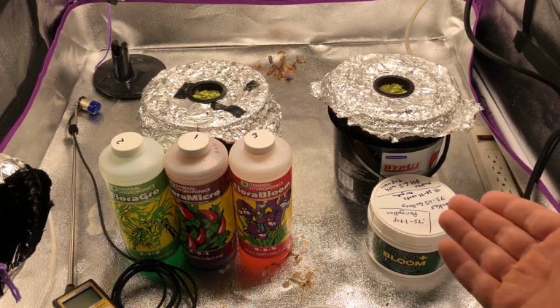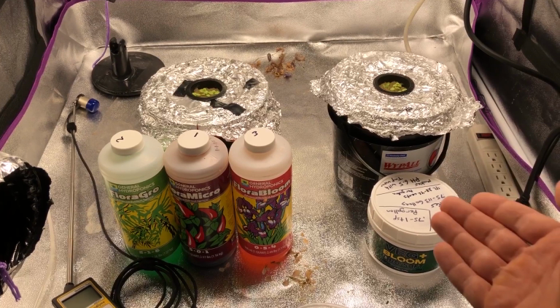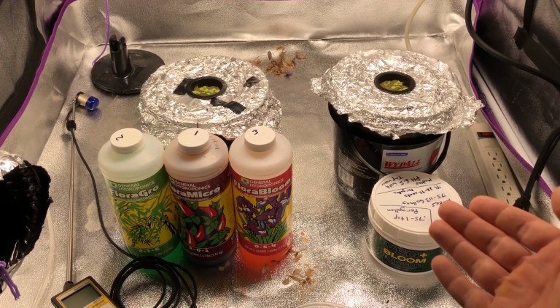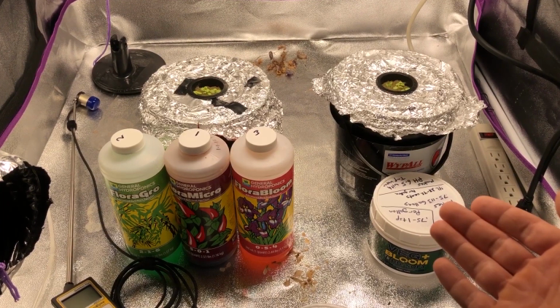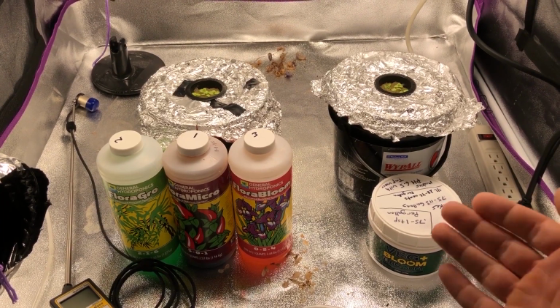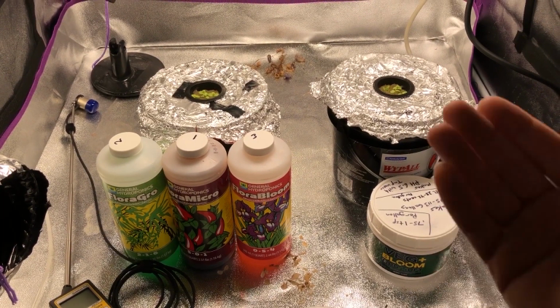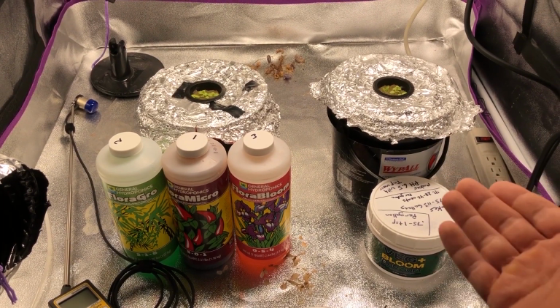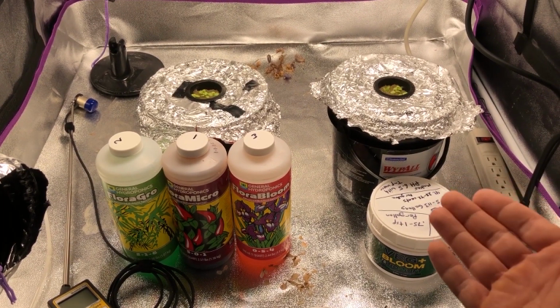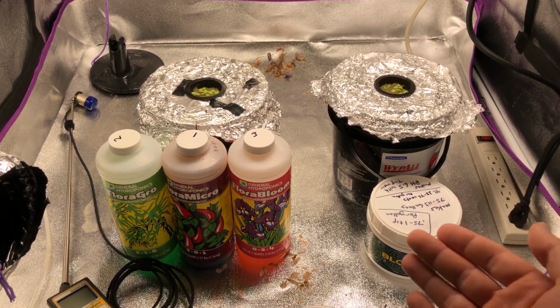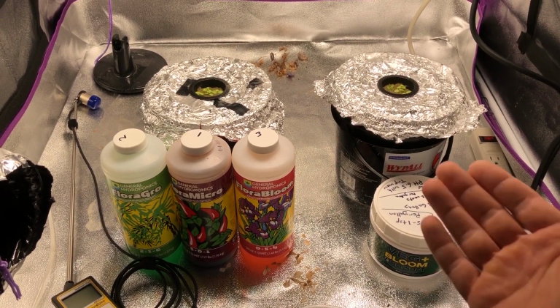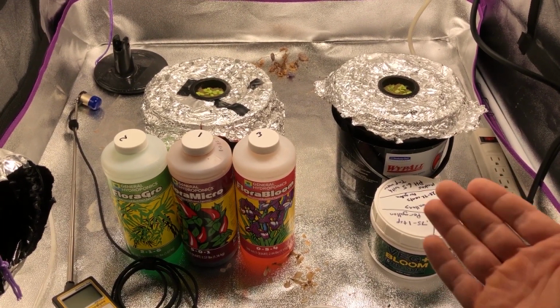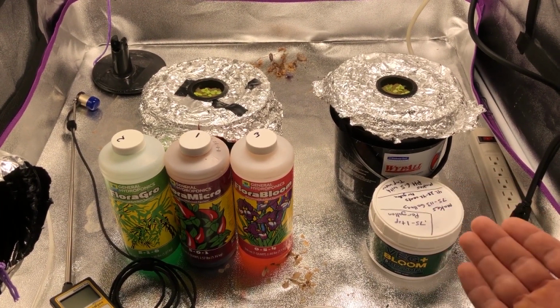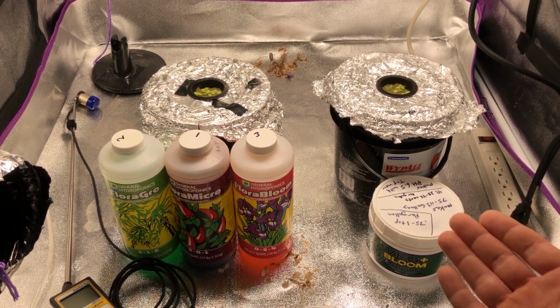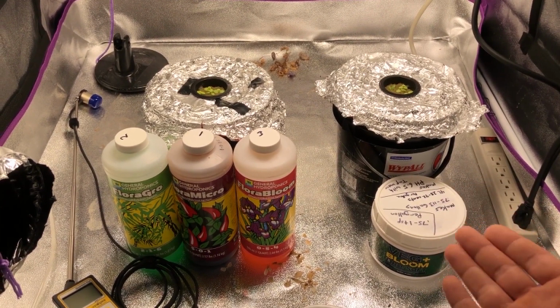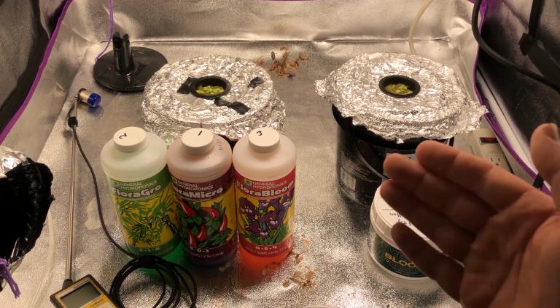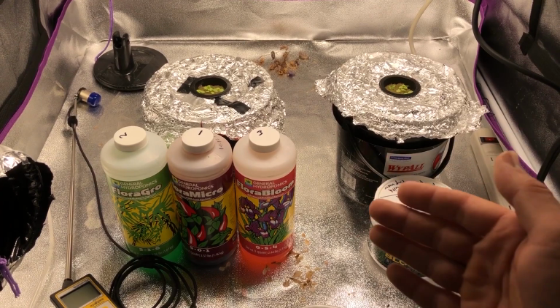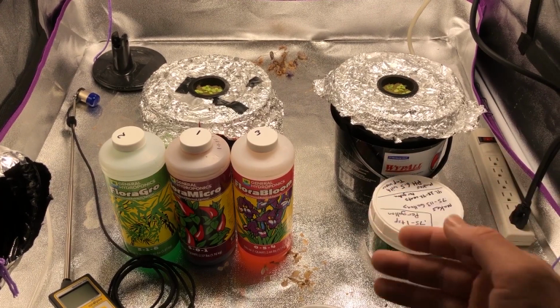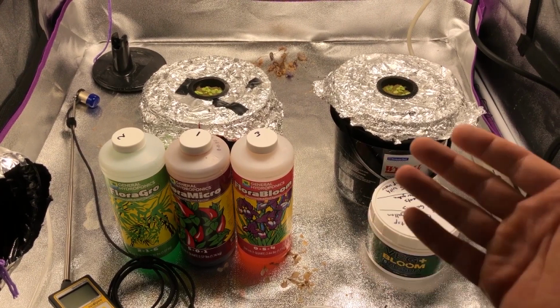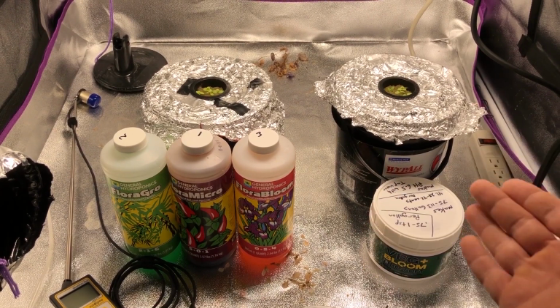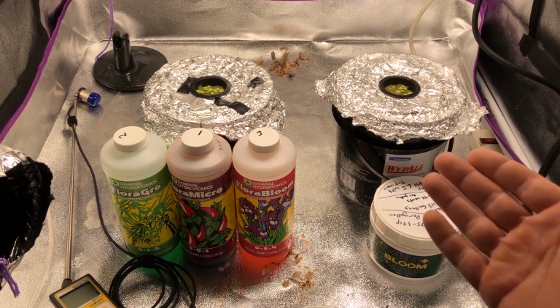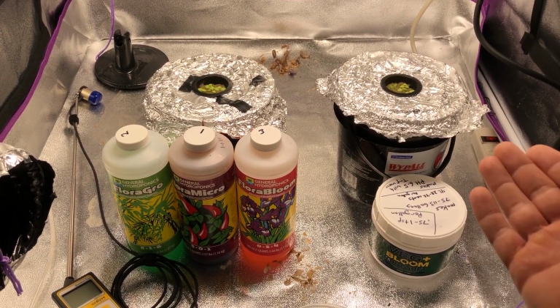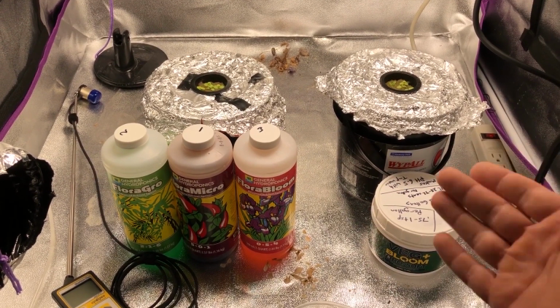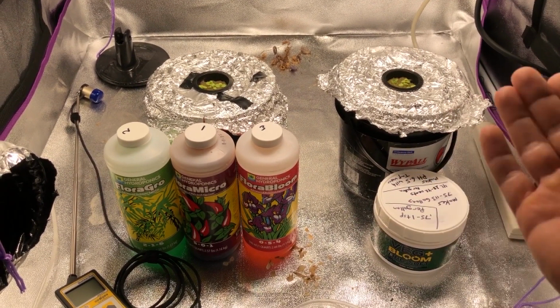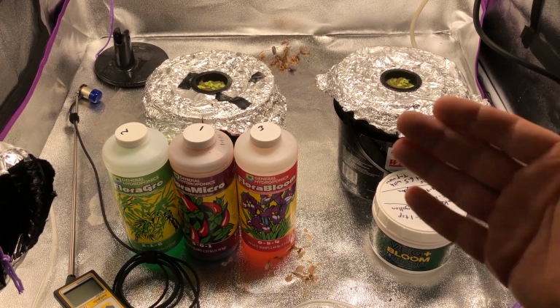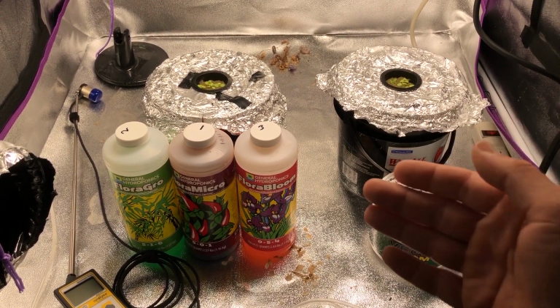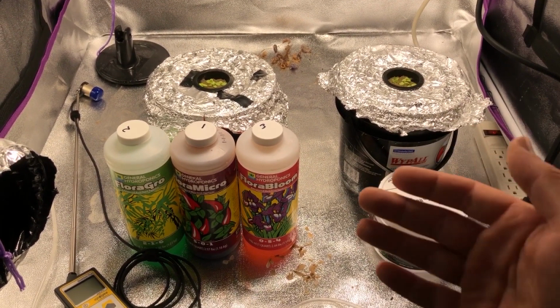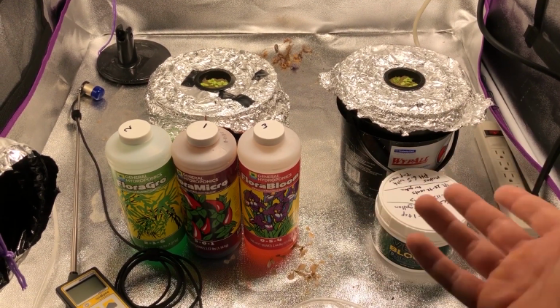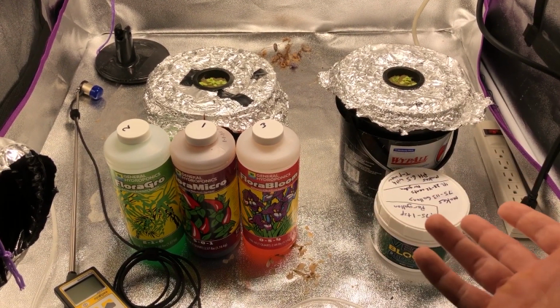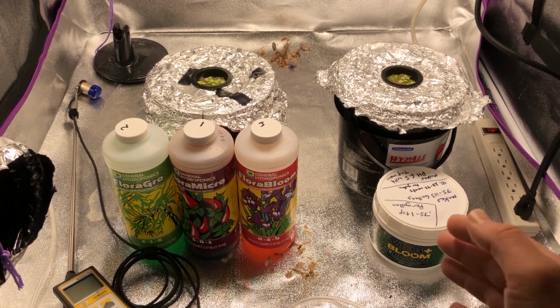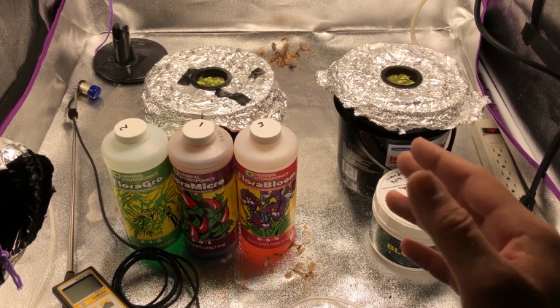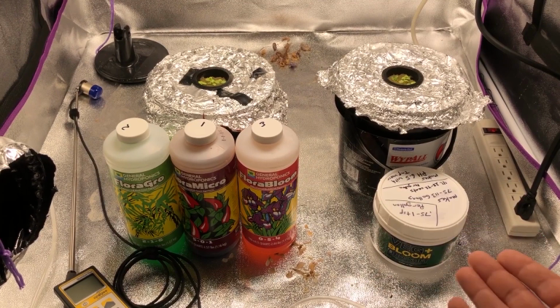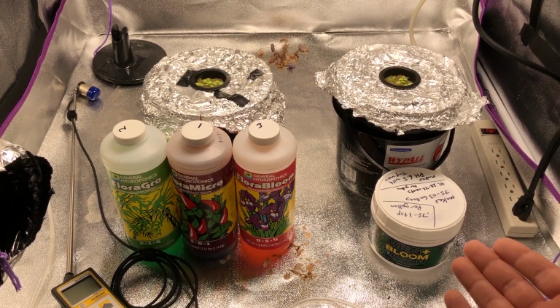Welcome back to another experiment. In this video, we're going to be seeing how much weight a plant gains by the means of photosynthesis — basically measuring the amount of carbon that it pulls in from the atmosphere from carbon dioxide and converts it into a solid form.